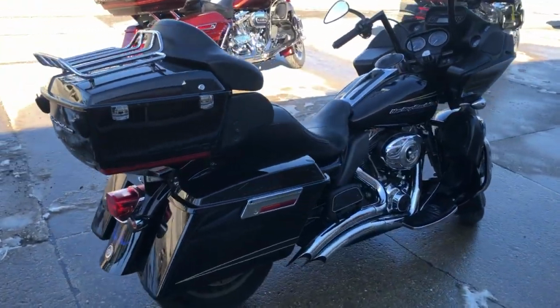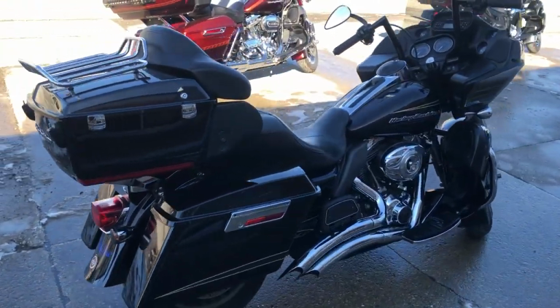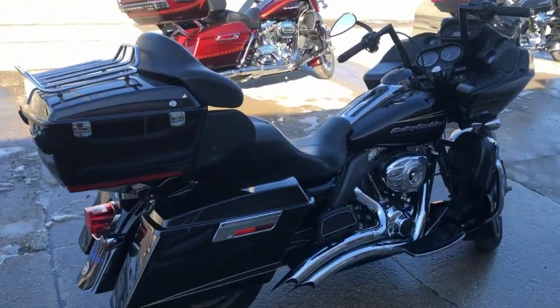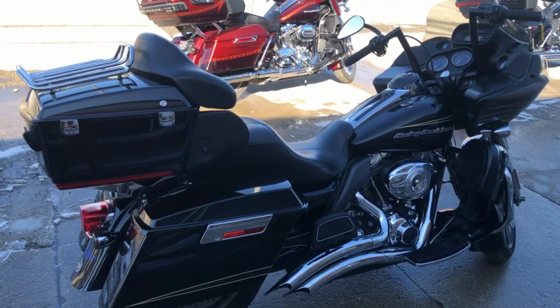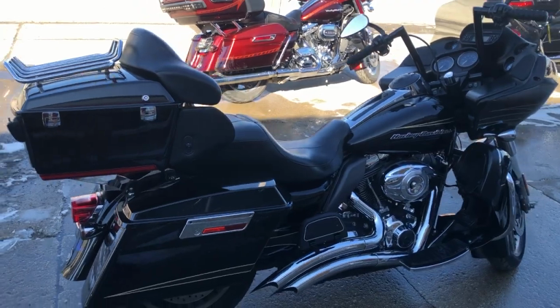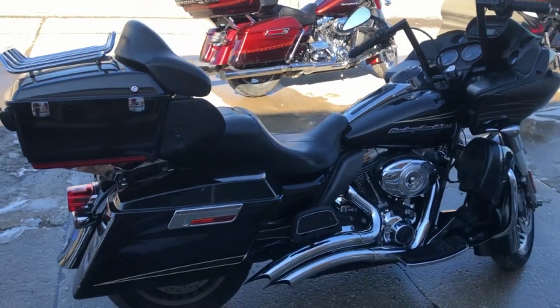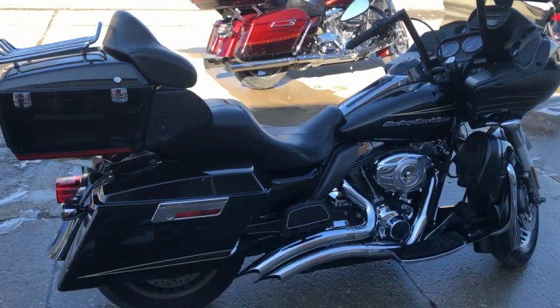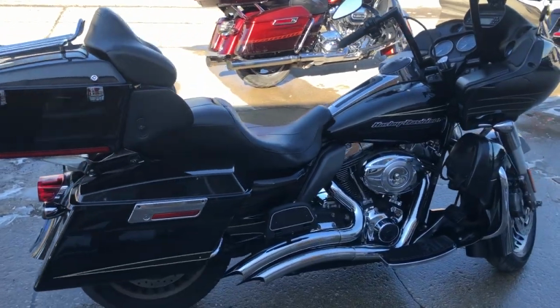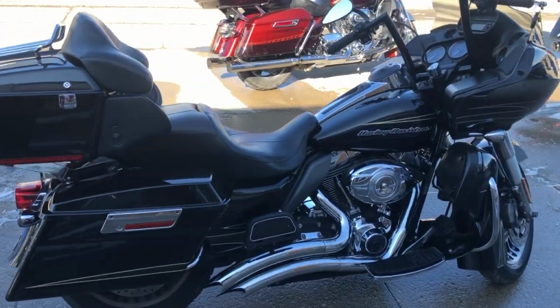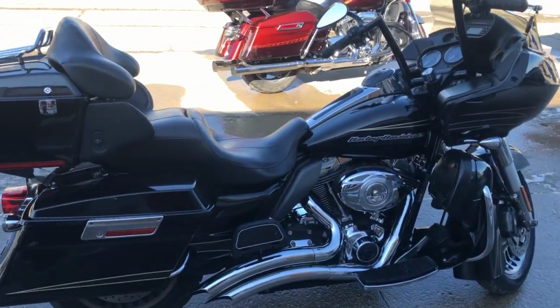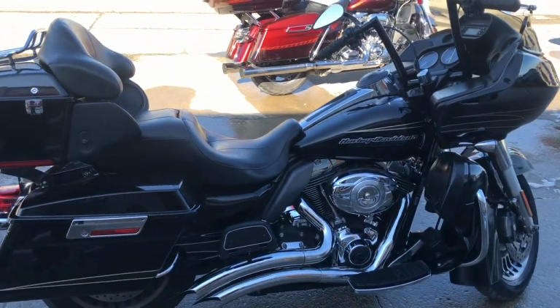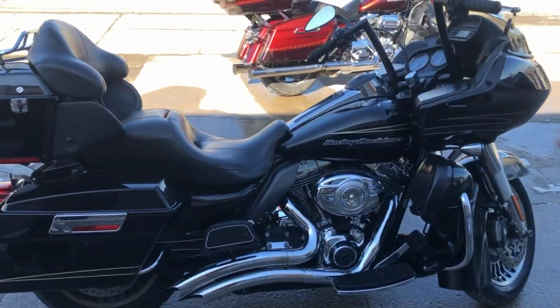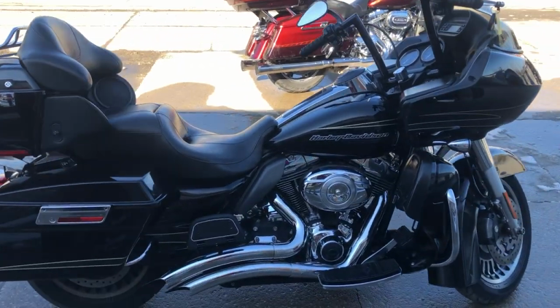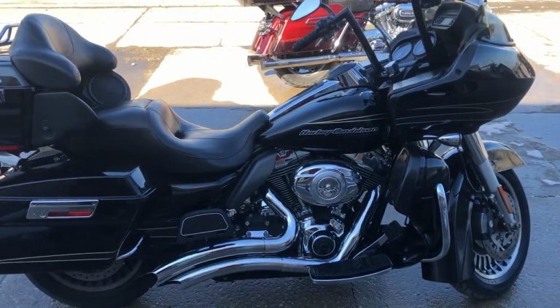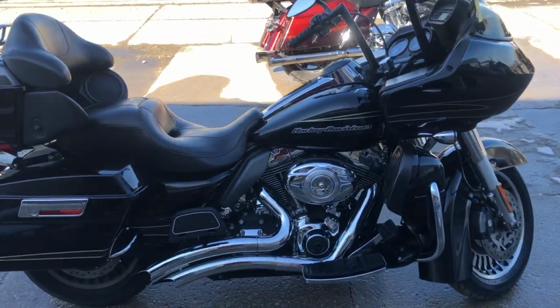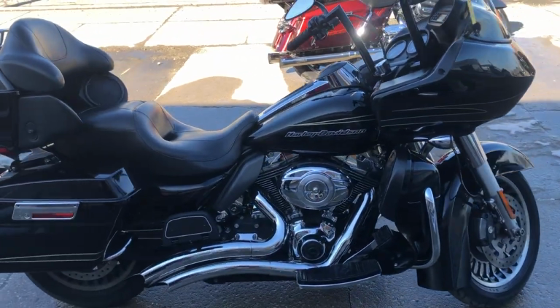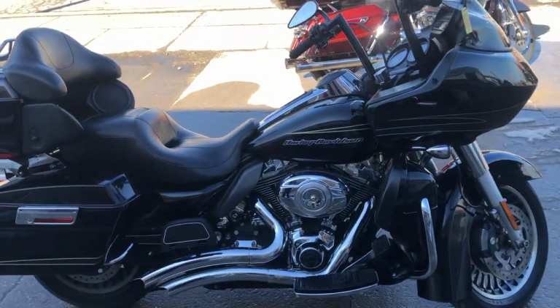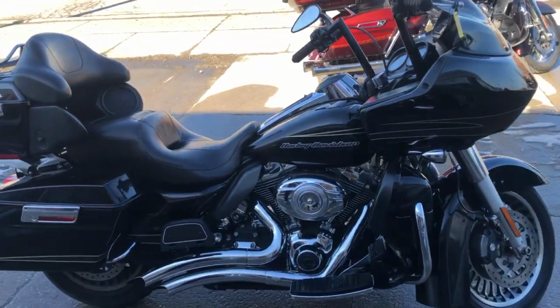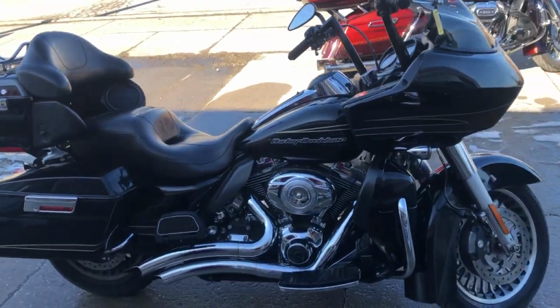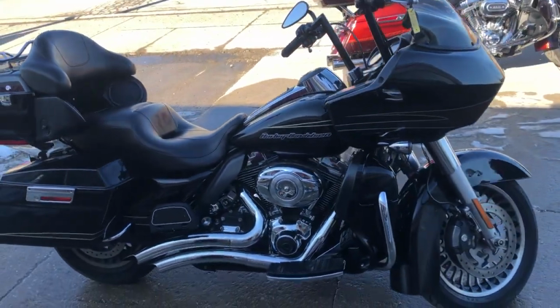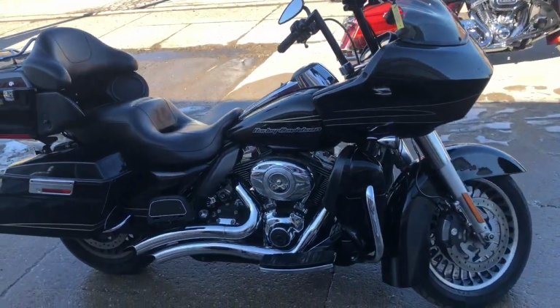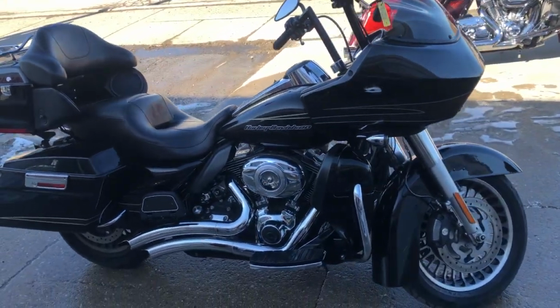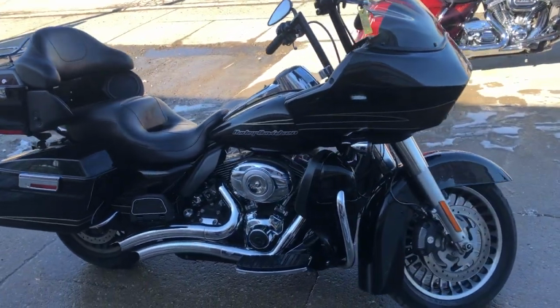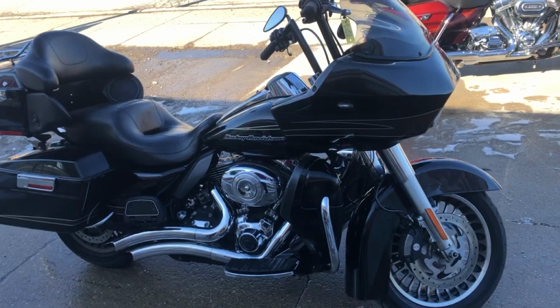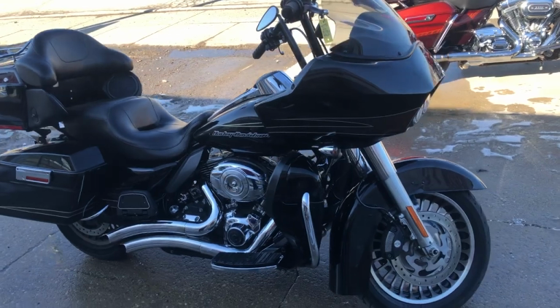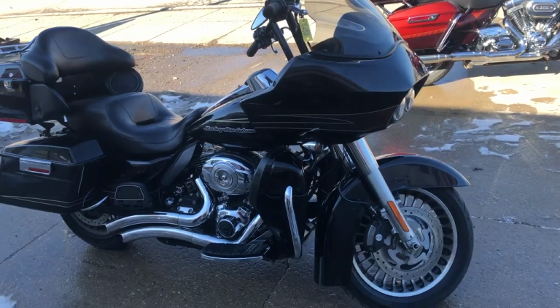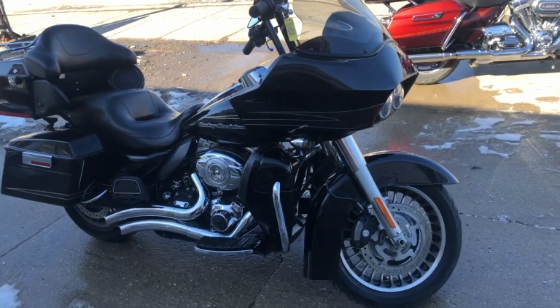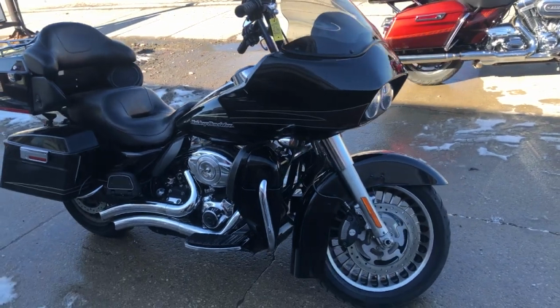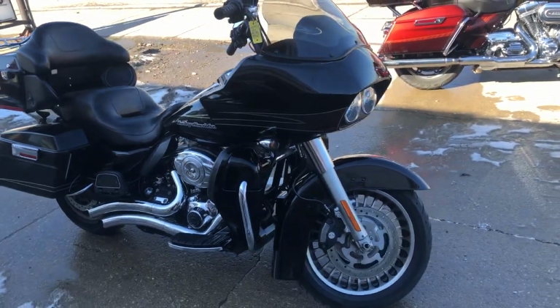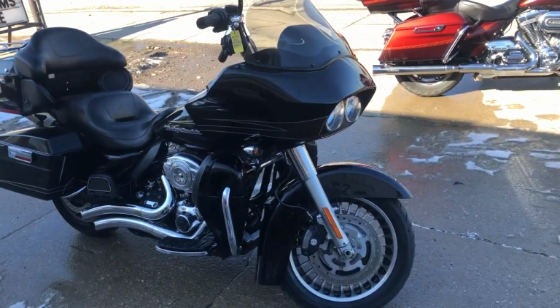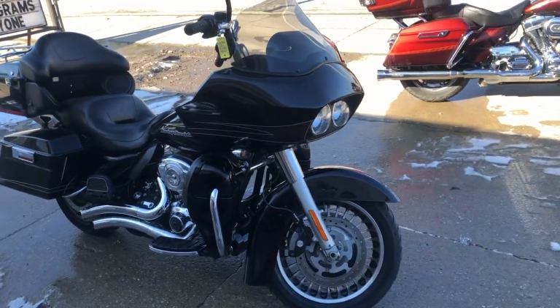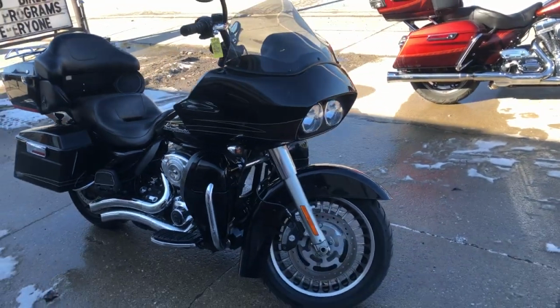Don't miss it. $10,499 buys you this thing — it's an '11 Road Glide. Give us a call: 810-648-9500.